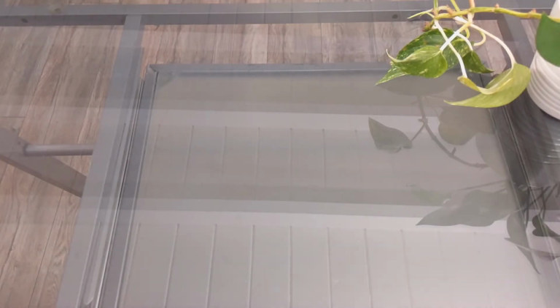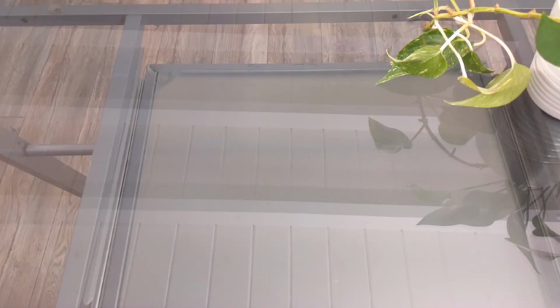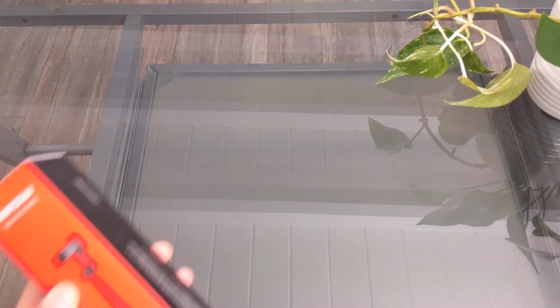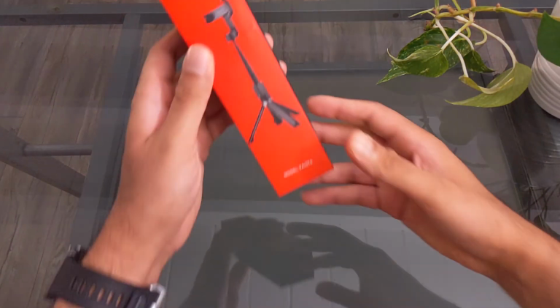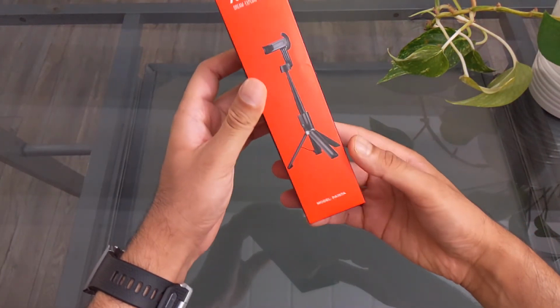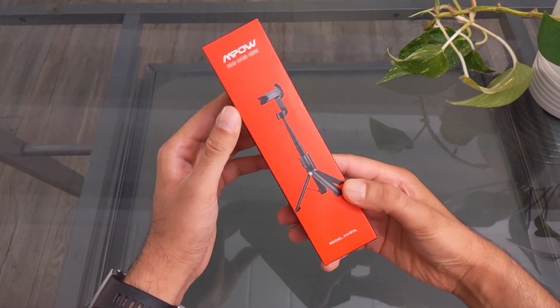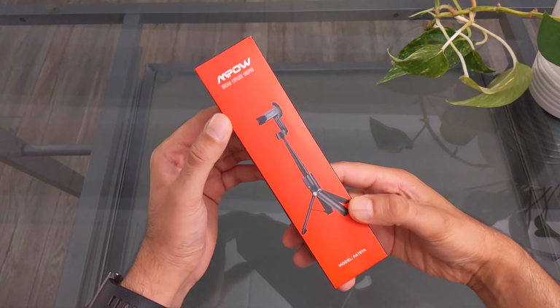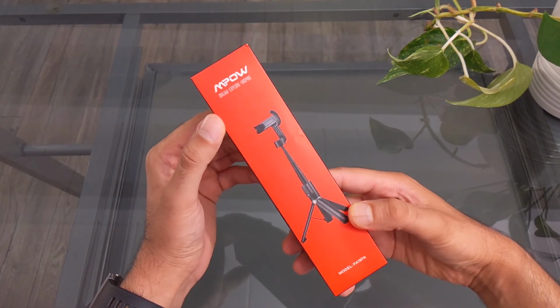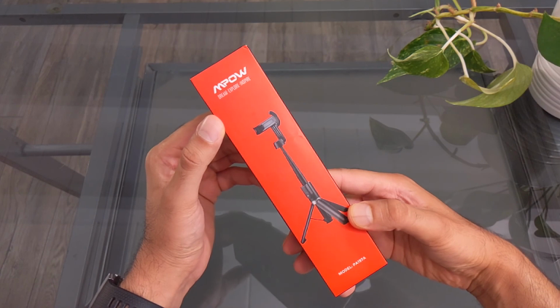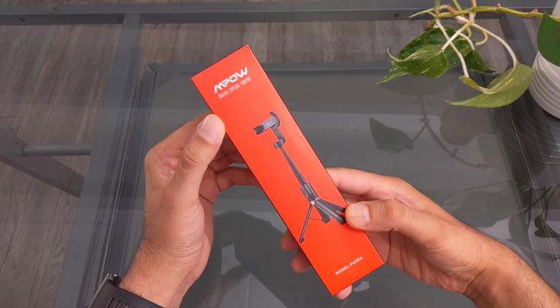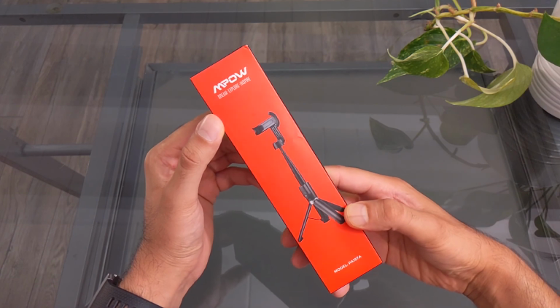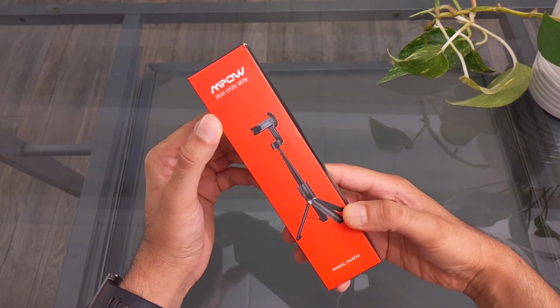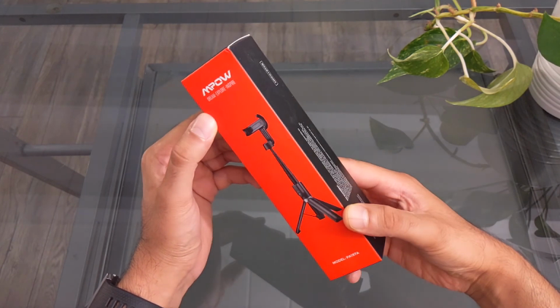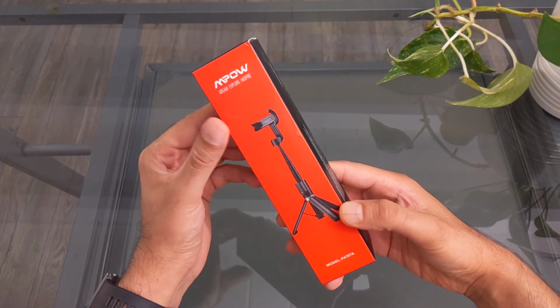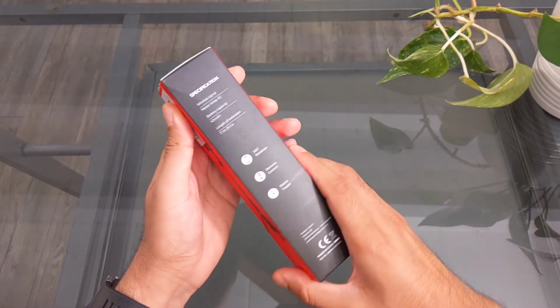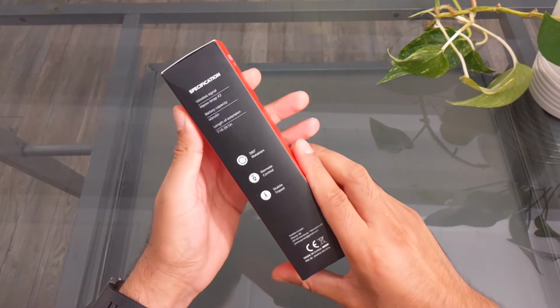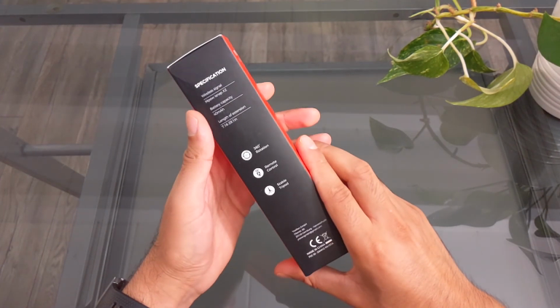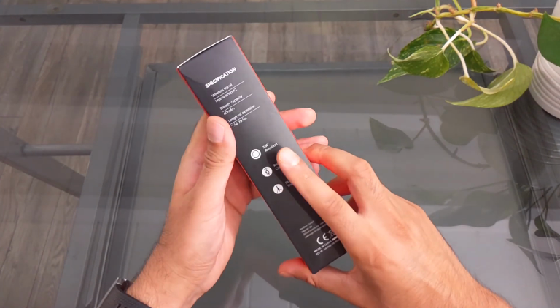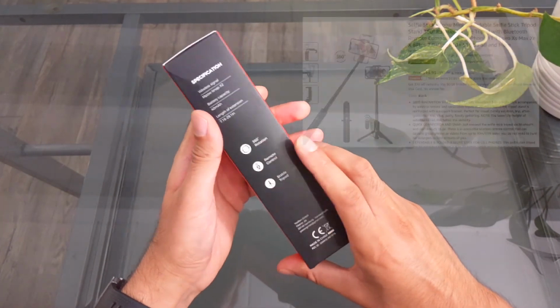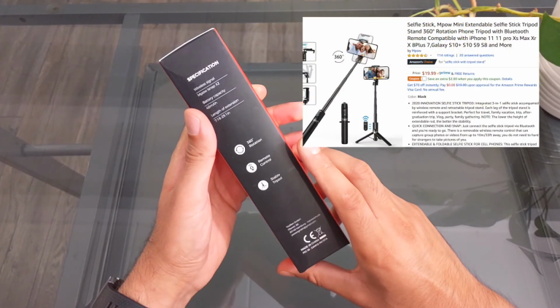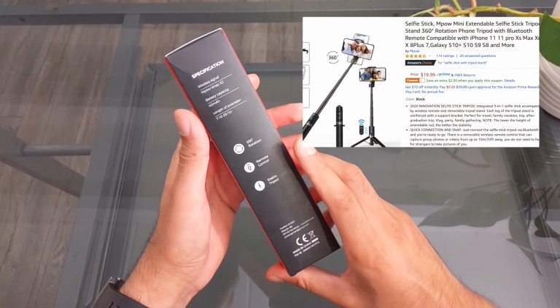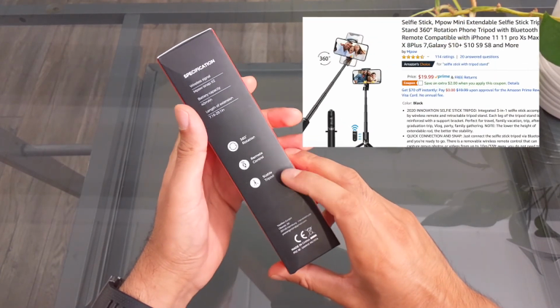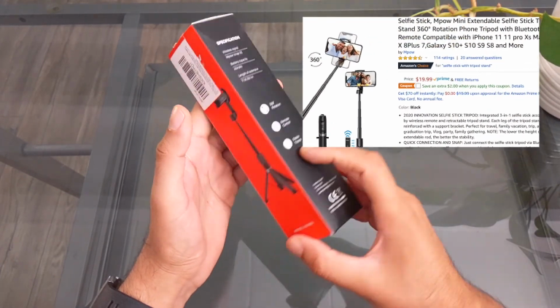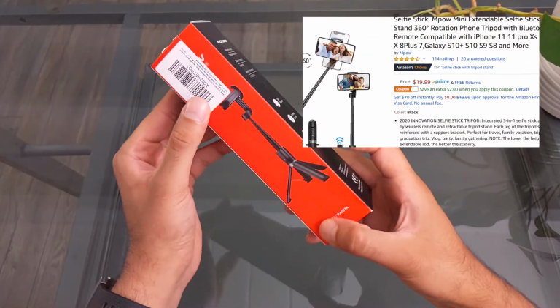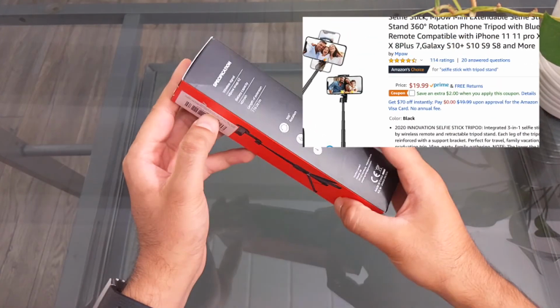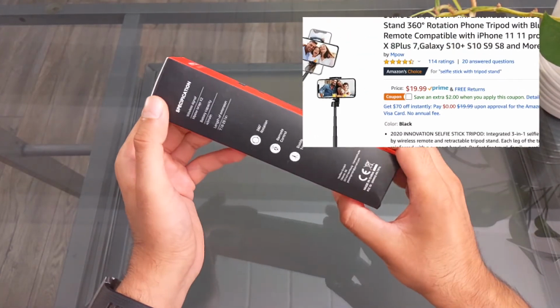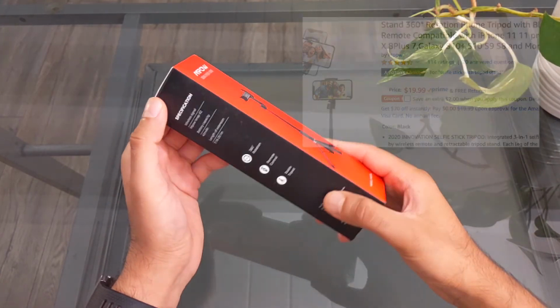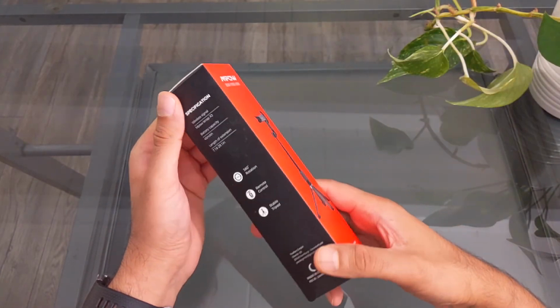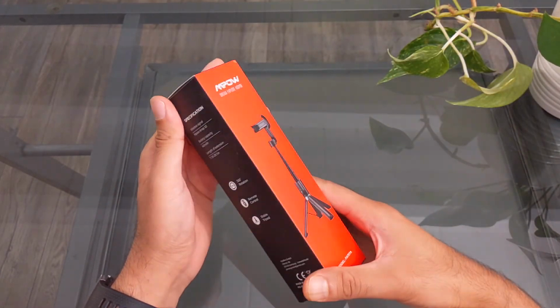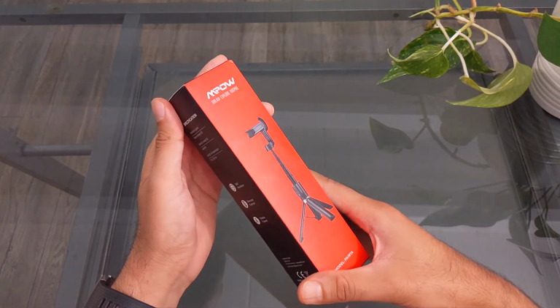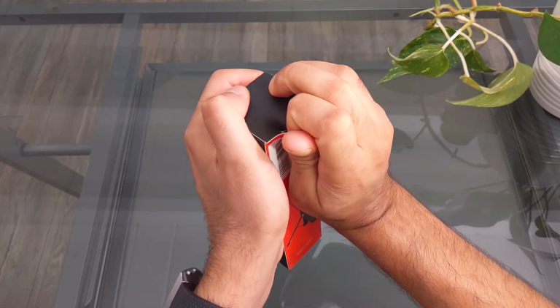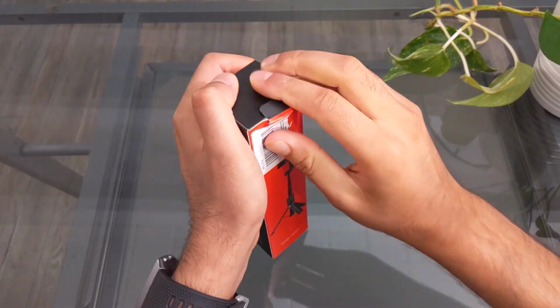Hi guys, Ozzy here. Here we have a new selfie stick slash tripod from Empow. It has a wireless remote and it says it's 360 degree rotation. This was $20 on Amazon. So let's unbox it and see what we have inside.